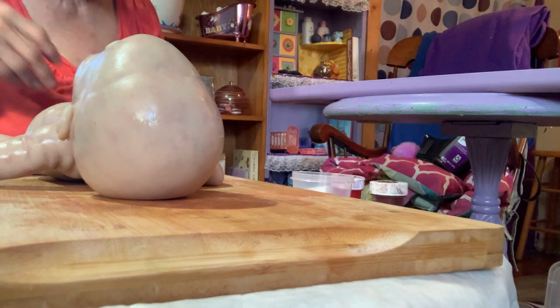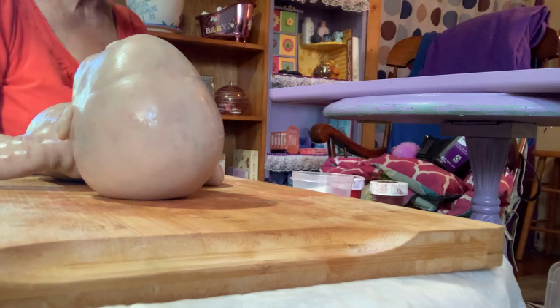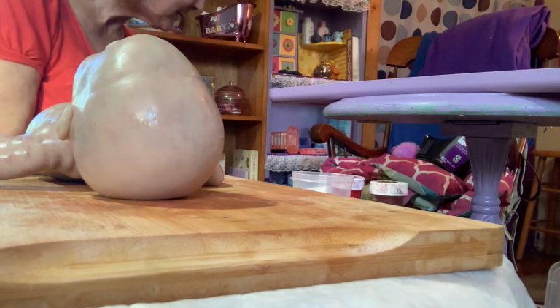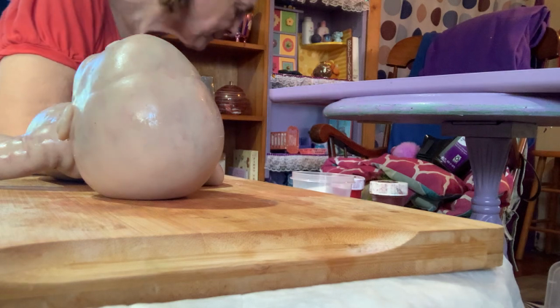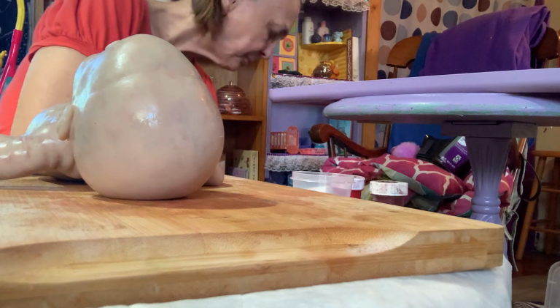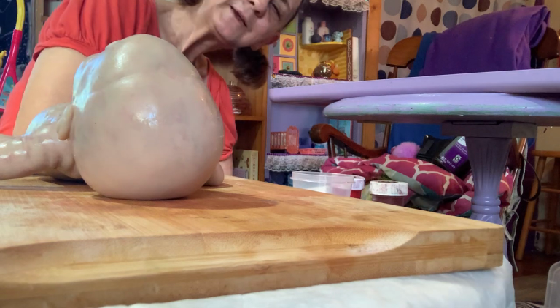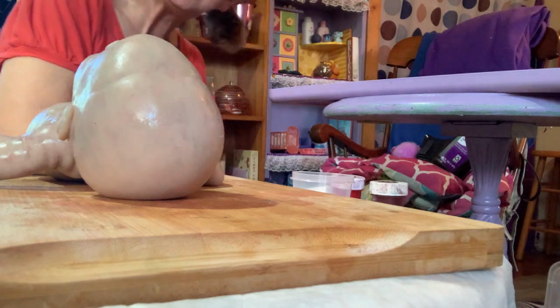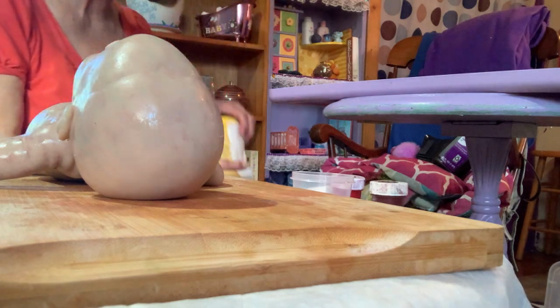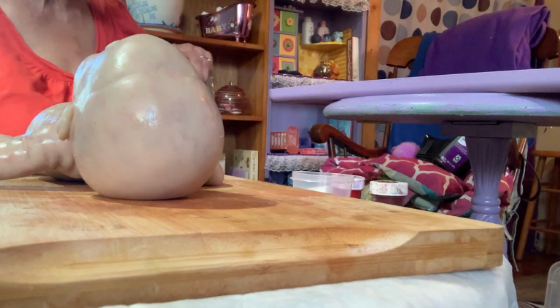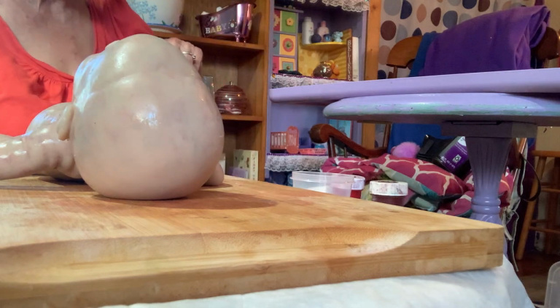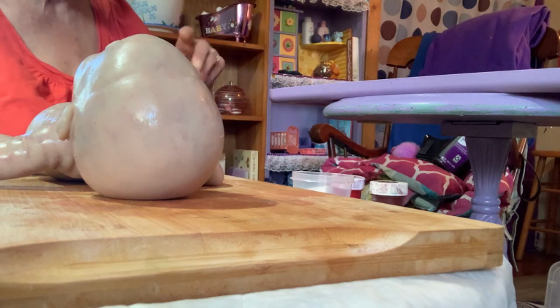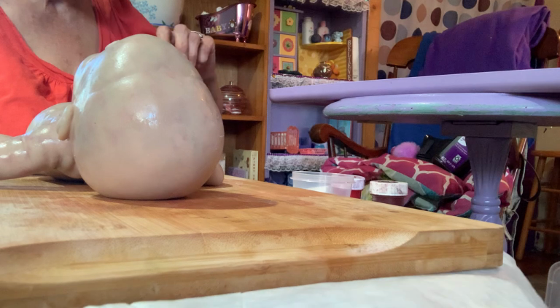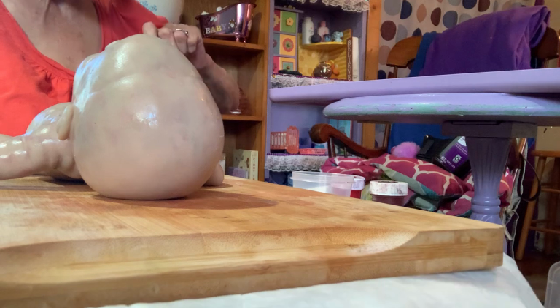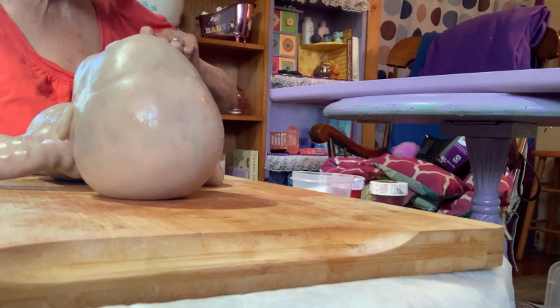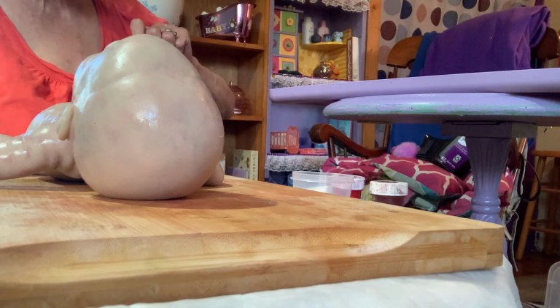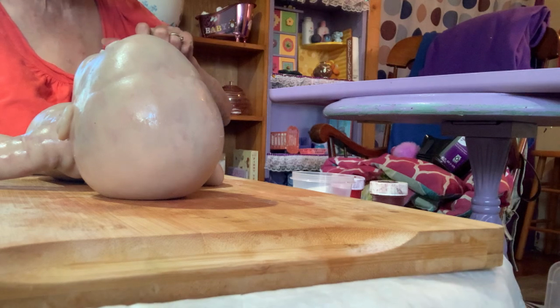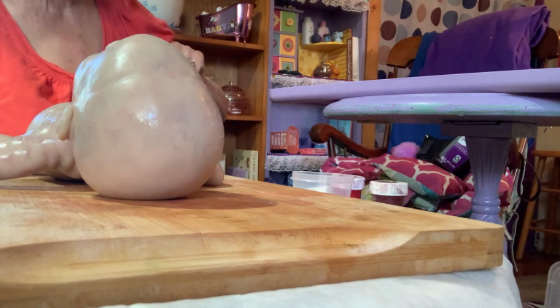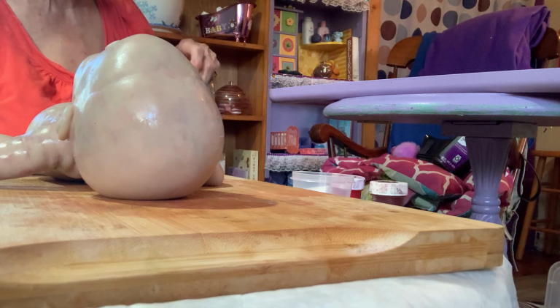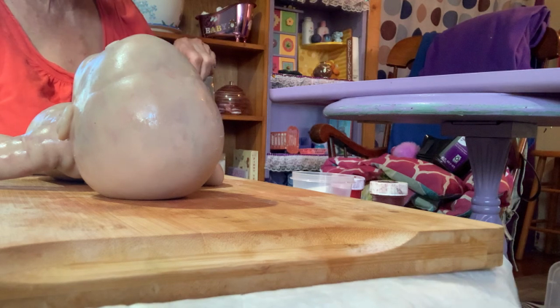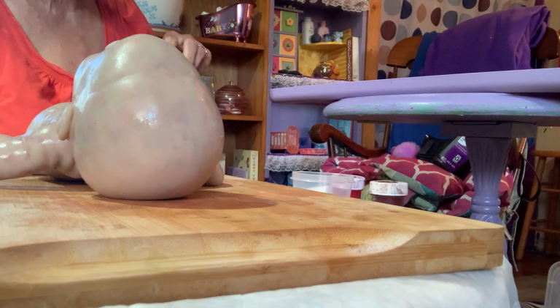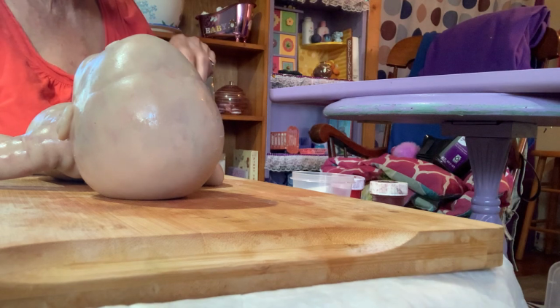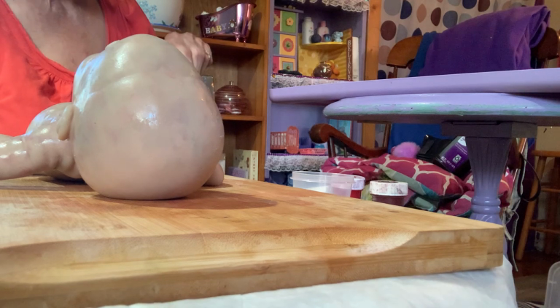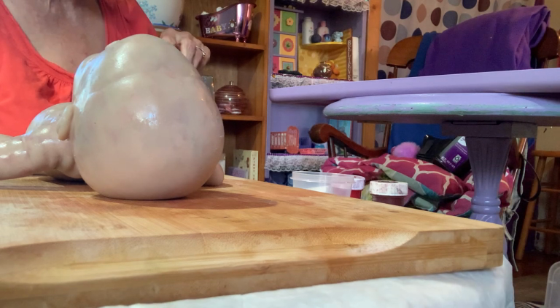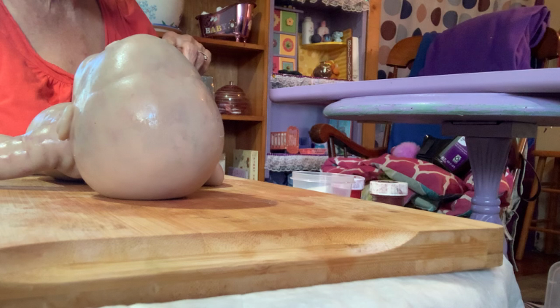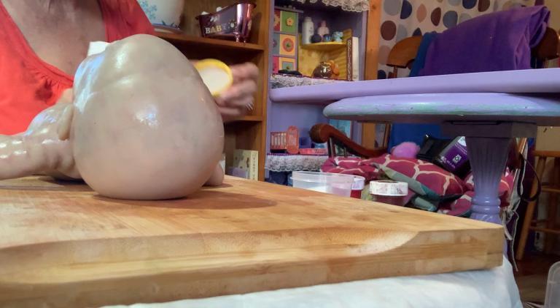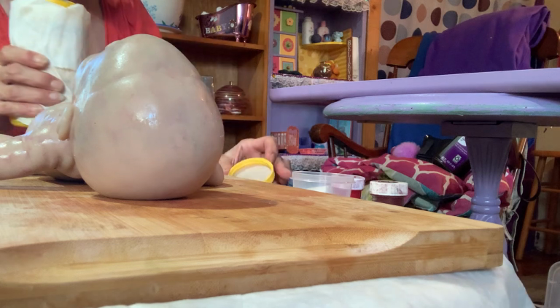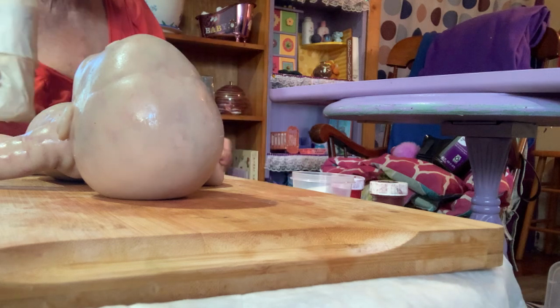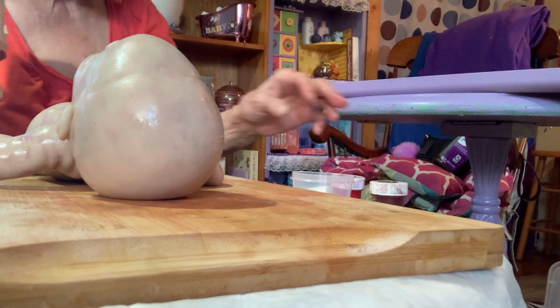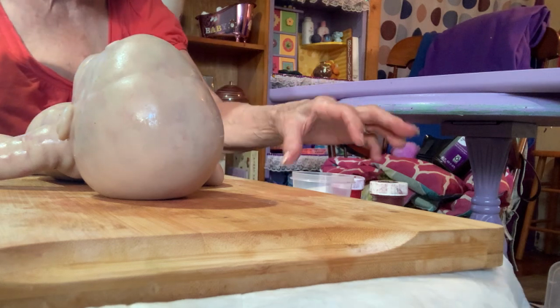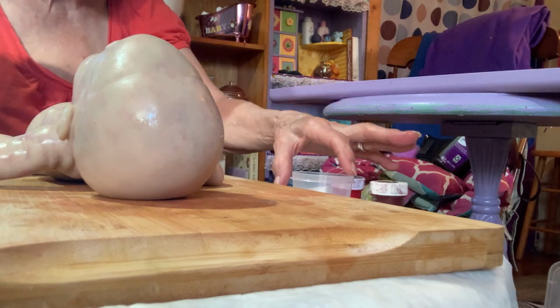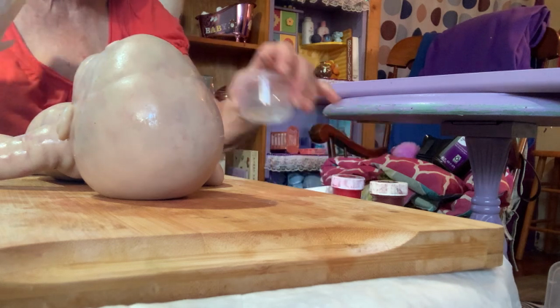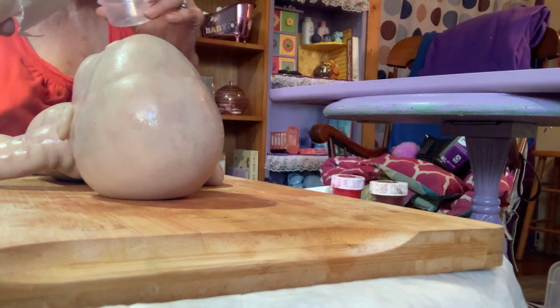Hi guys, Kentucky Dolly Mom here, and today I thought I would do a short video as I'm working on full body silicone Nori.